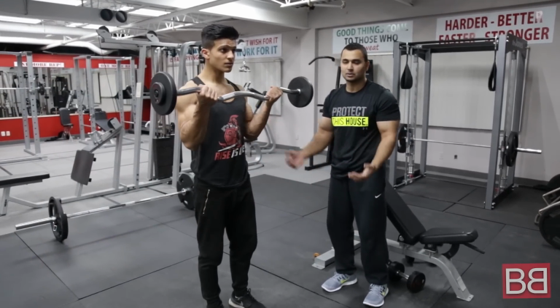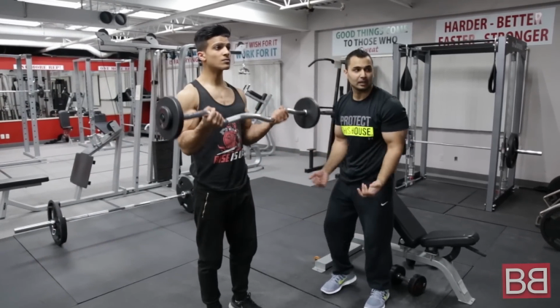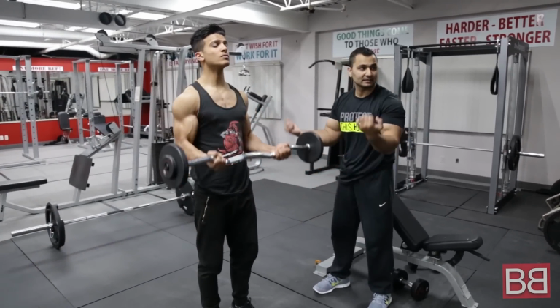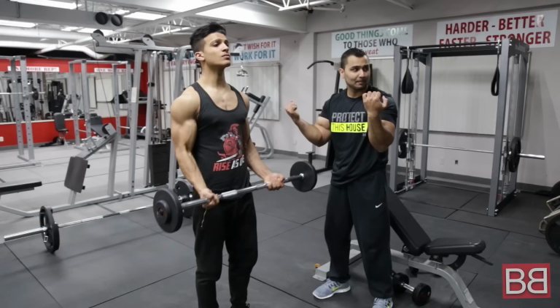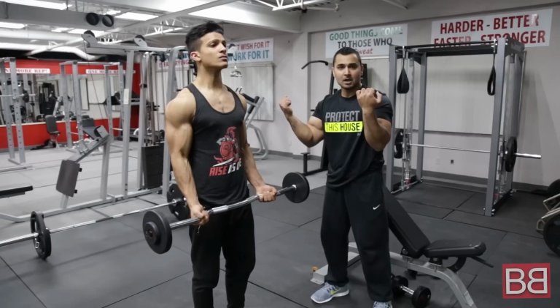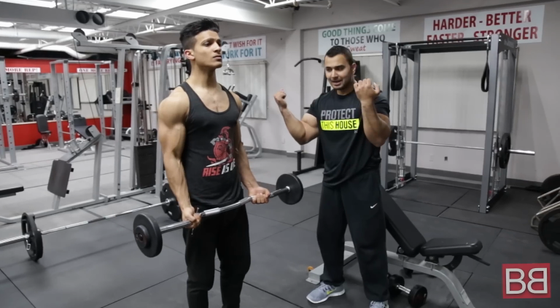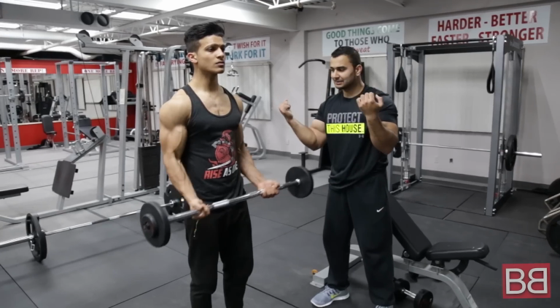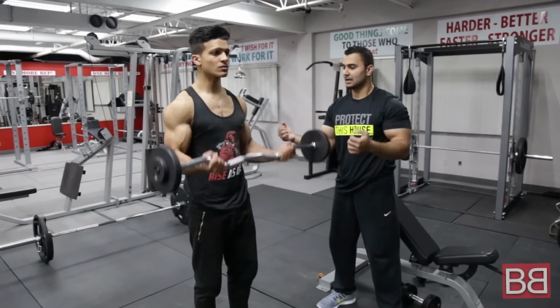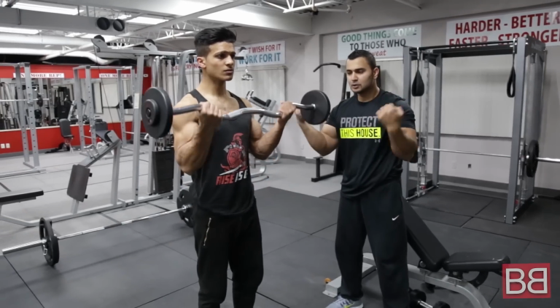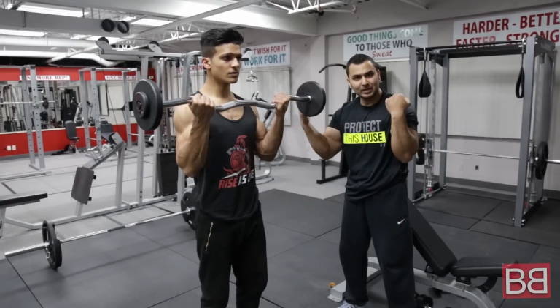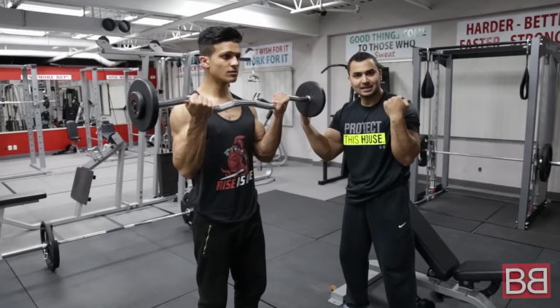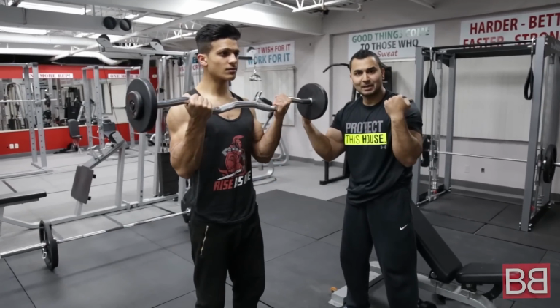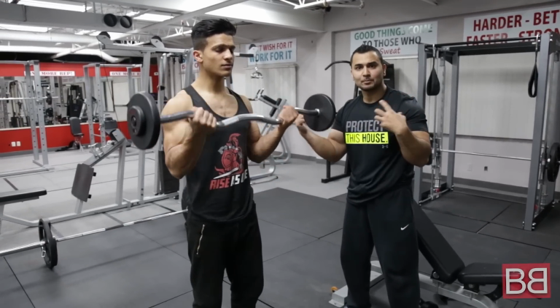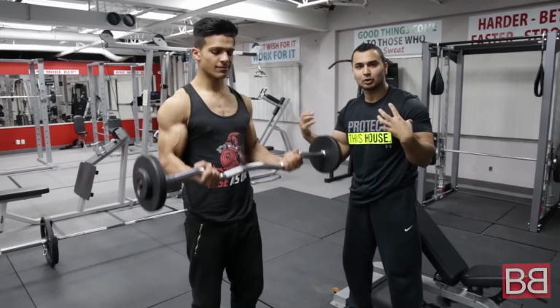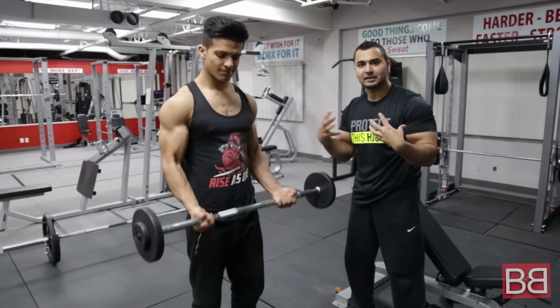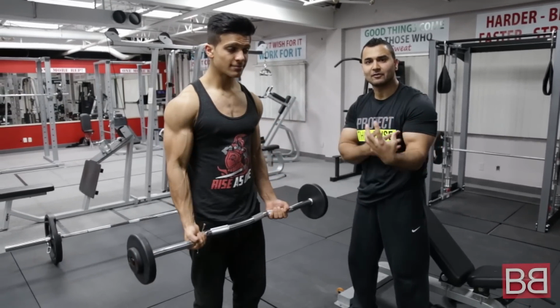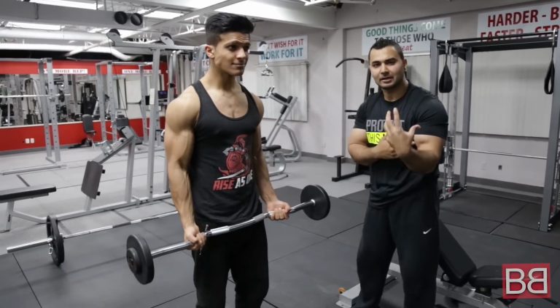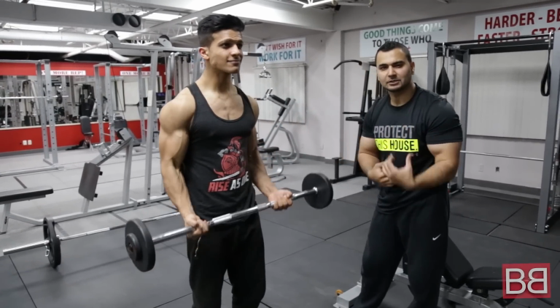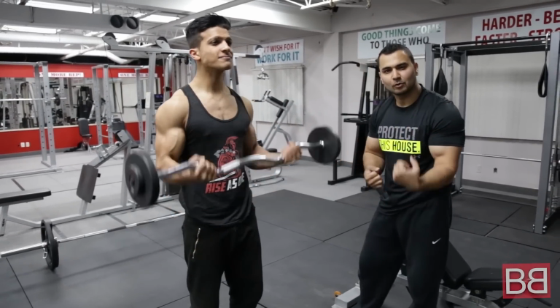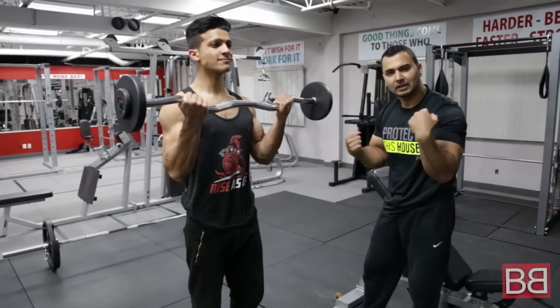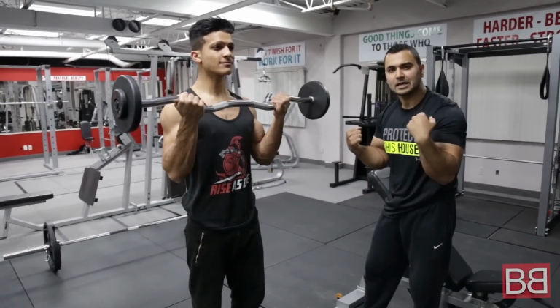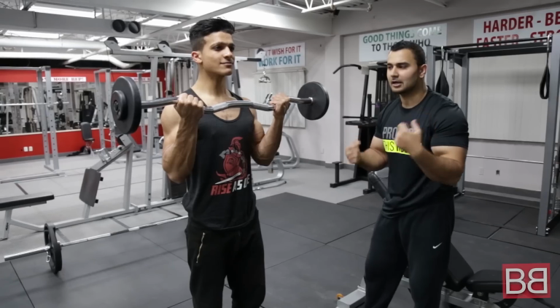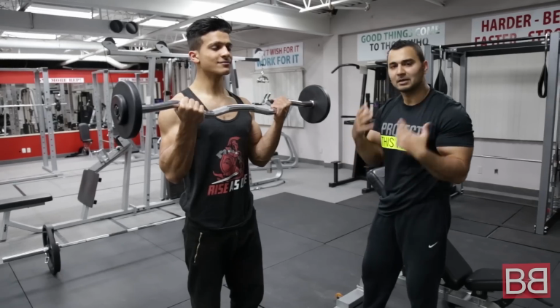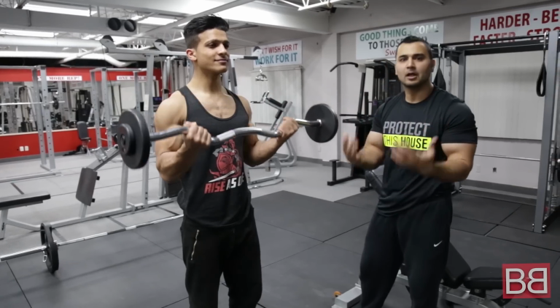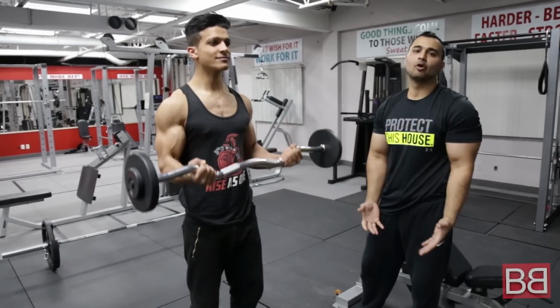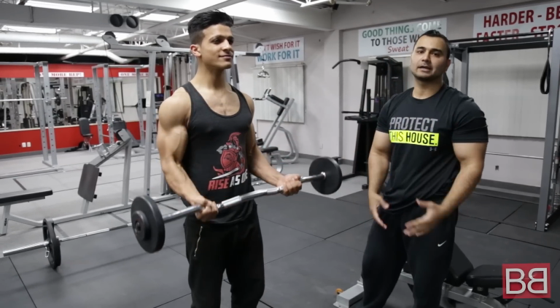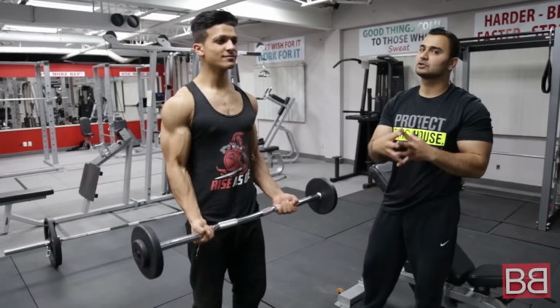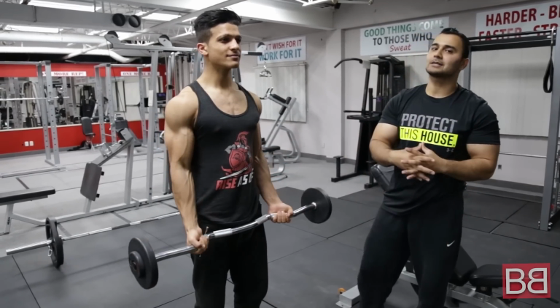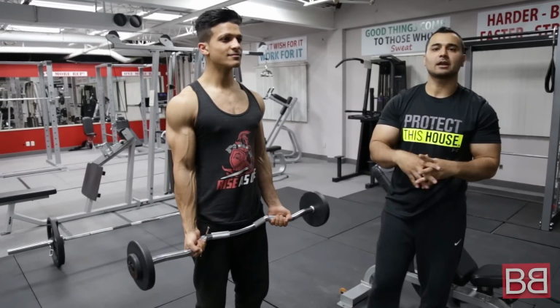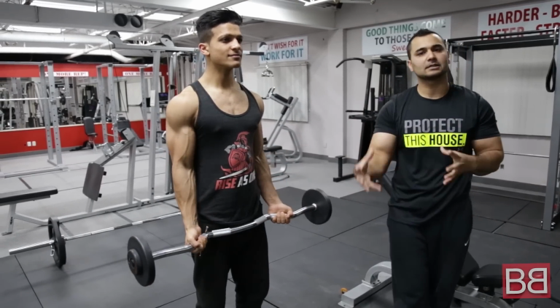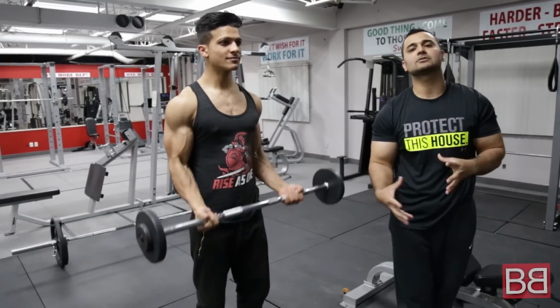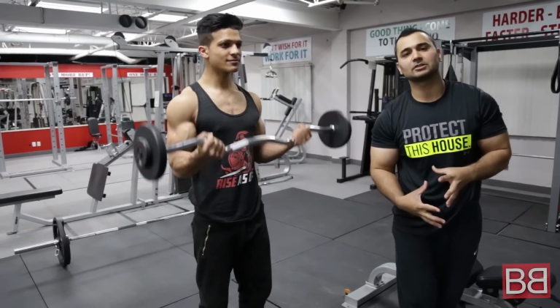What he is doing is he brings it up. Squeezes at the peak. So make sure there is enough blood and oxygen going, really tightening up the muscle. Go back down. 4 sets of 8-10 repetitions.